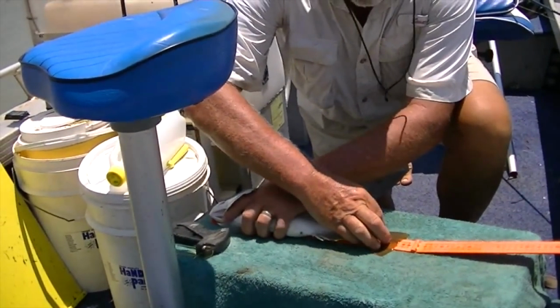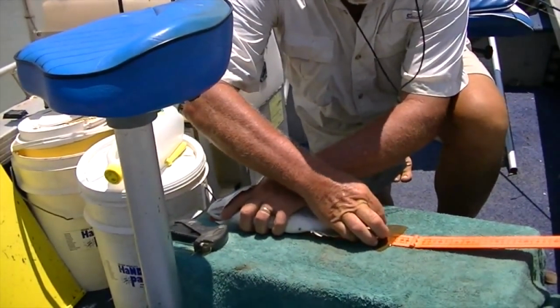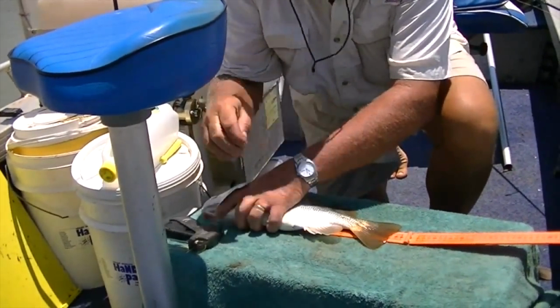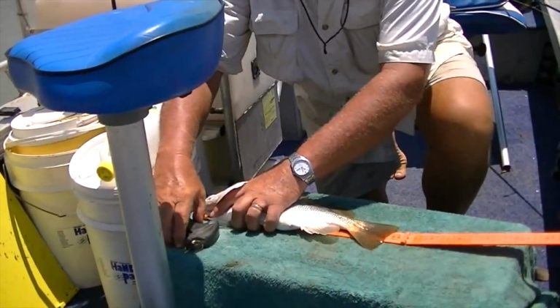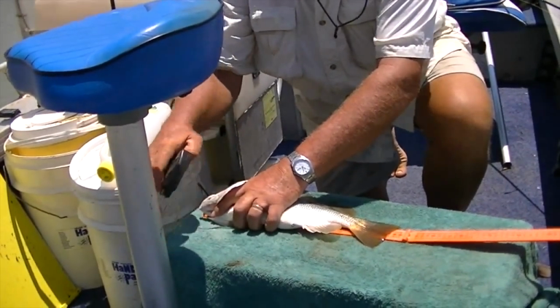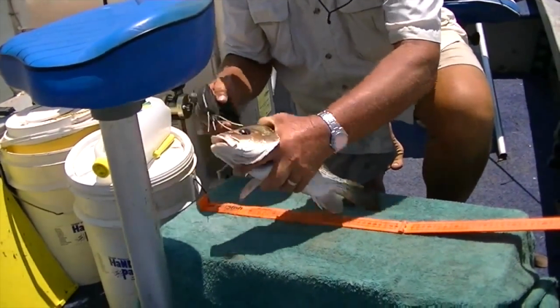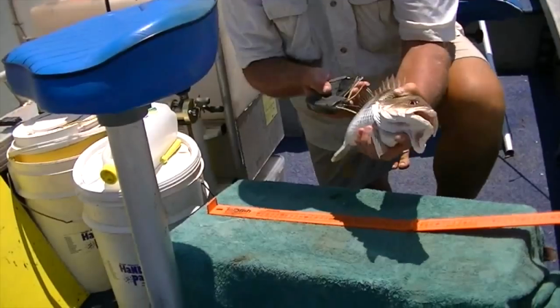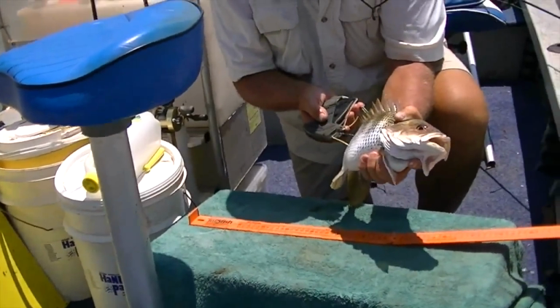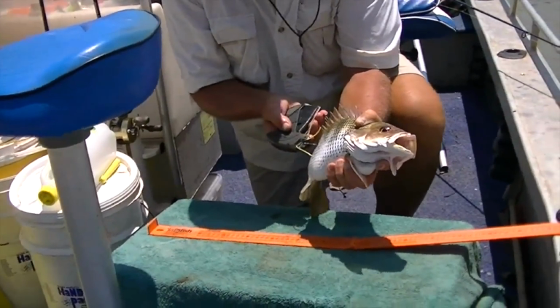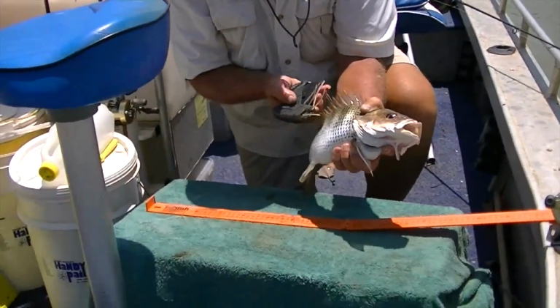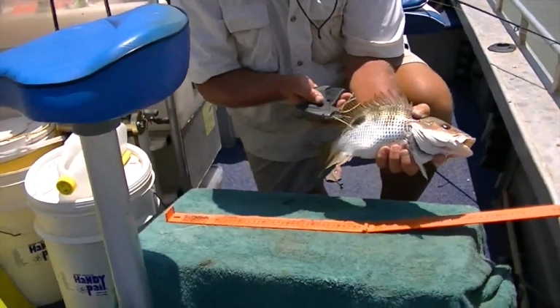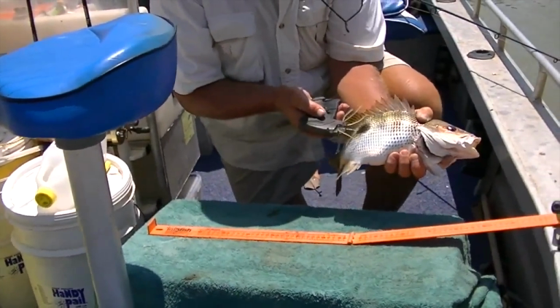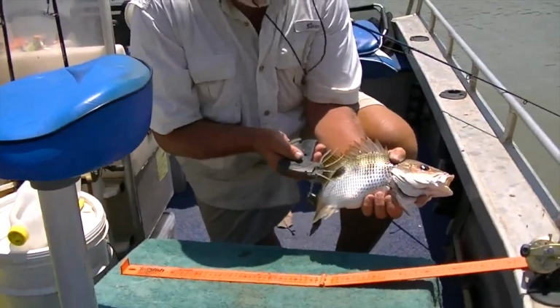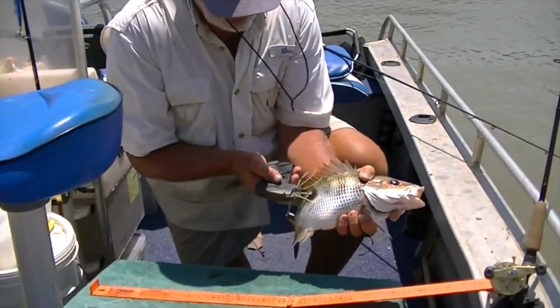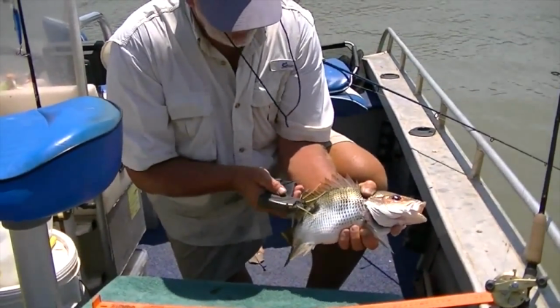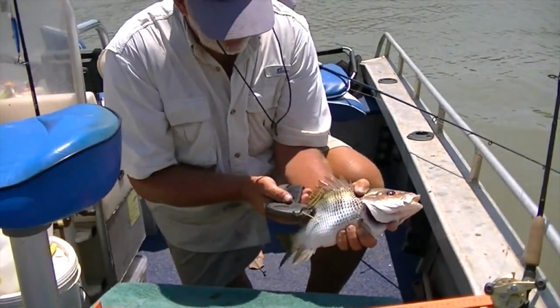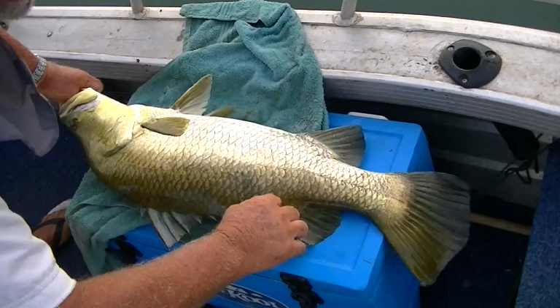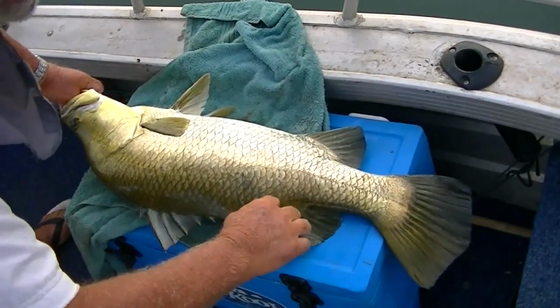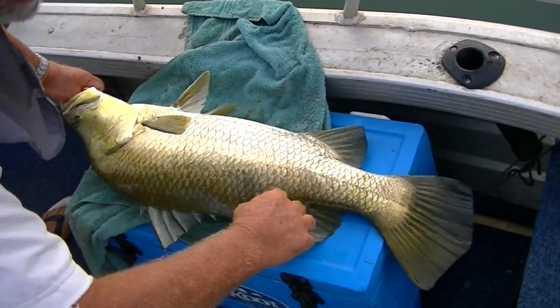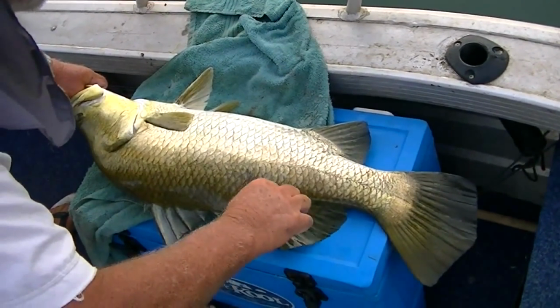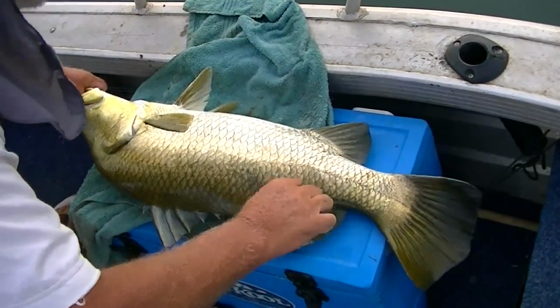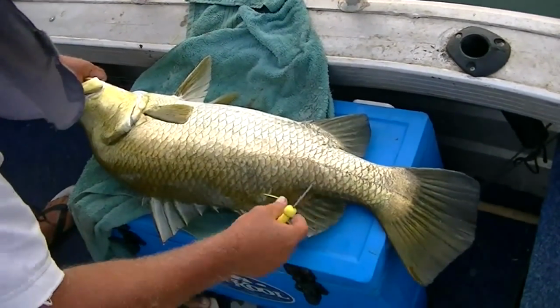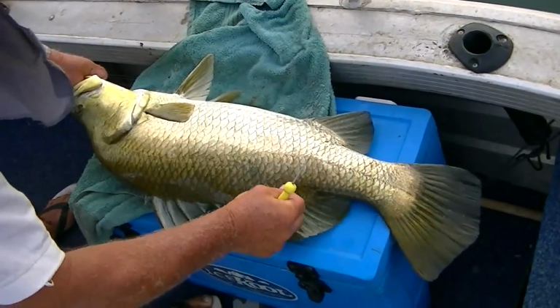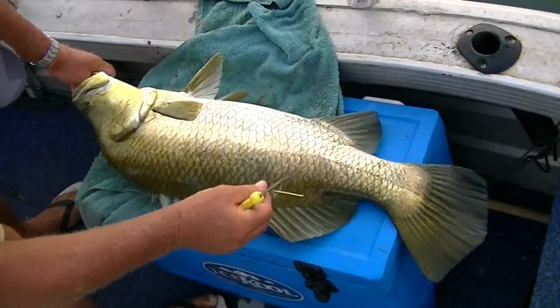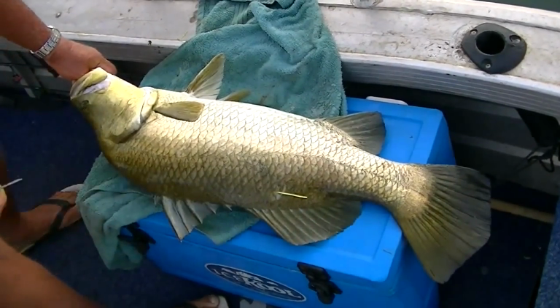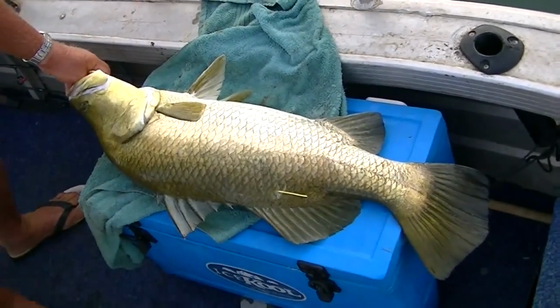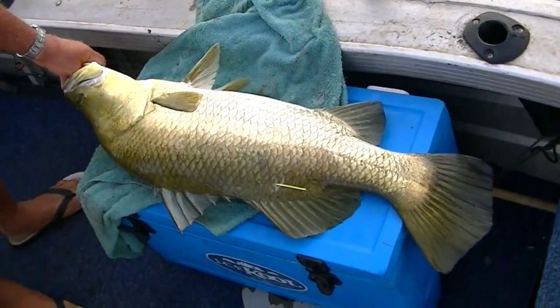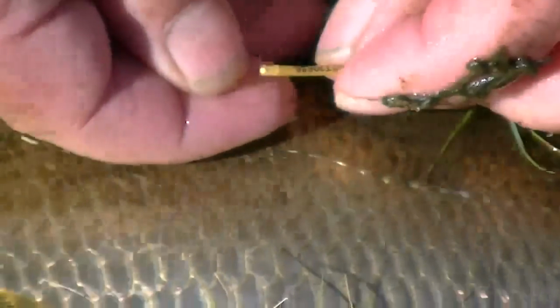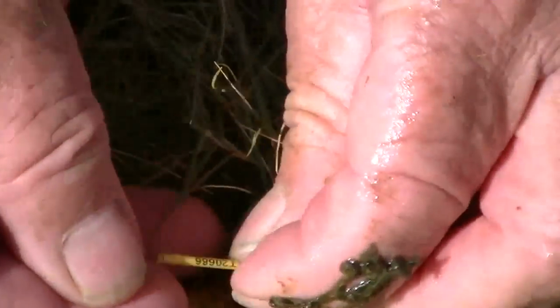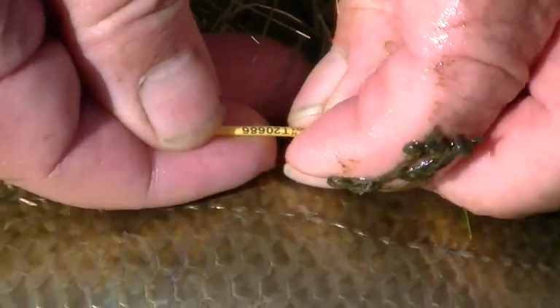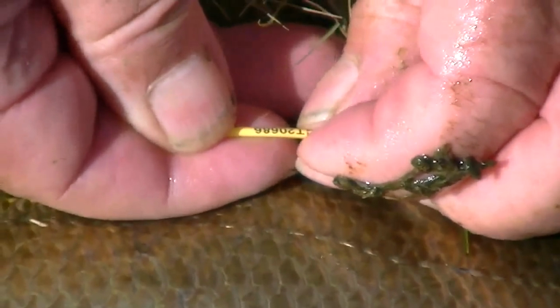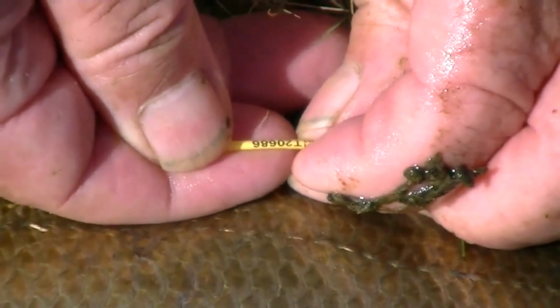Place the fish on the ruler and record the length. Insert the tag by holding the applicator at 45 degrees to the body, below the dorsal fin, and through the dorsal radius of the fish spine. Make sure the tag number is being checked and recorded before releasing the fish.